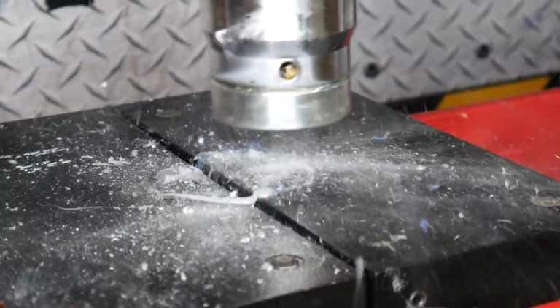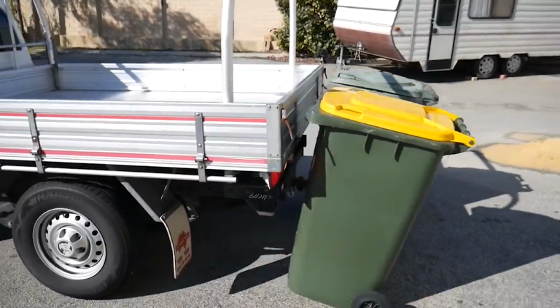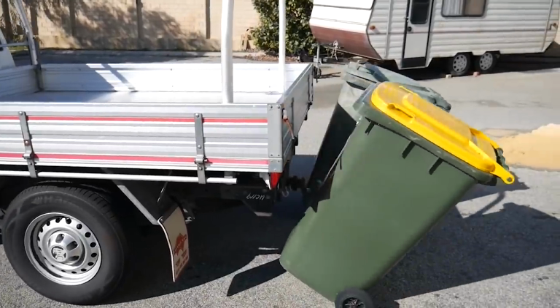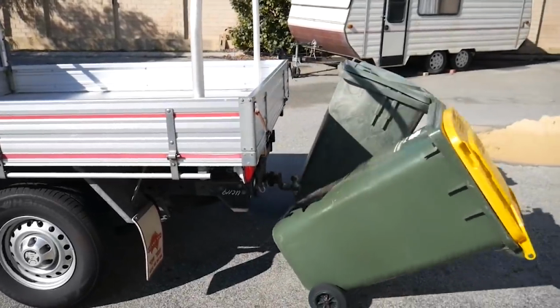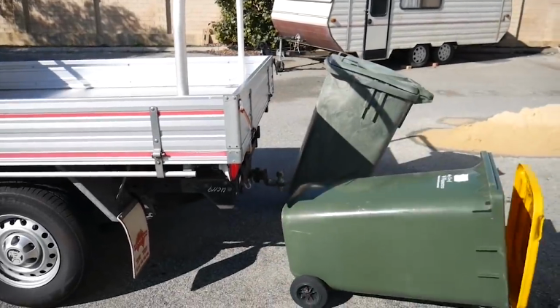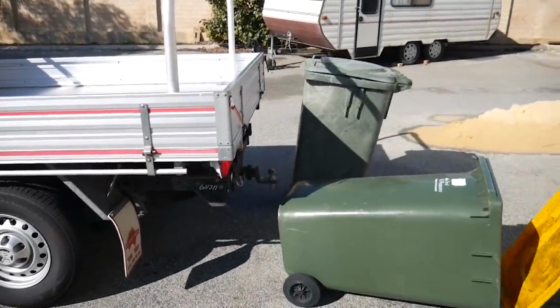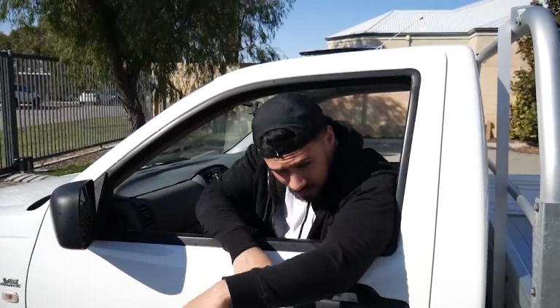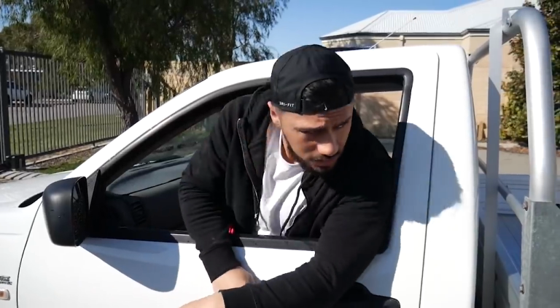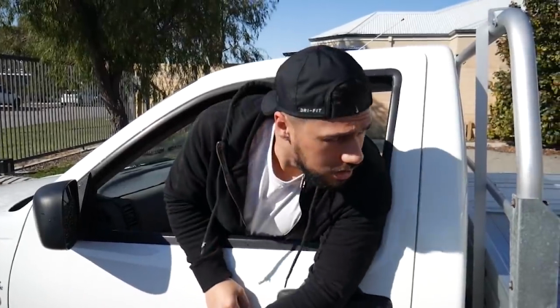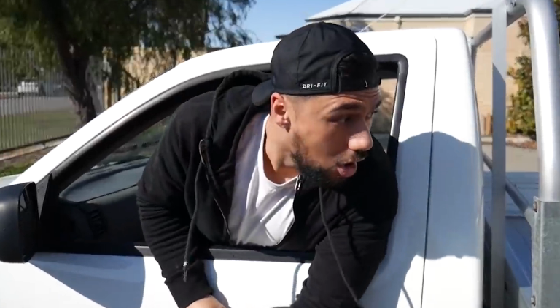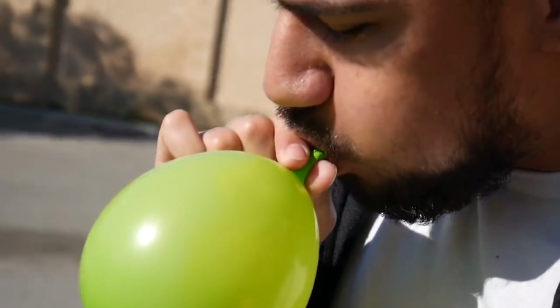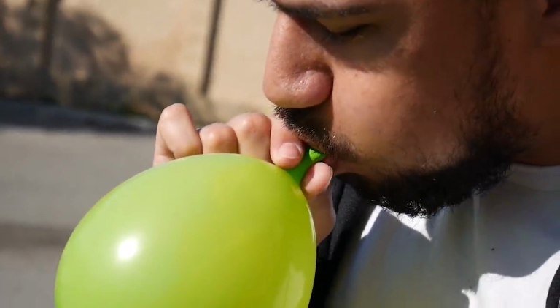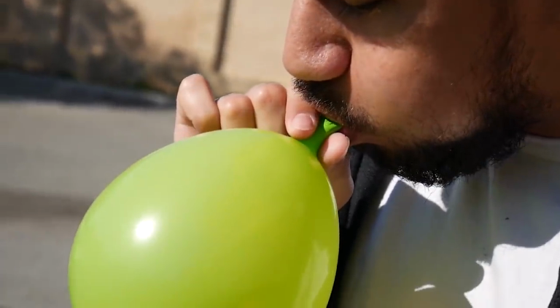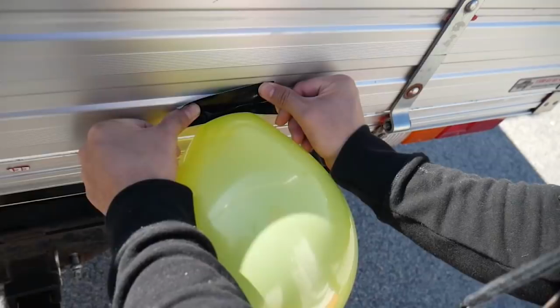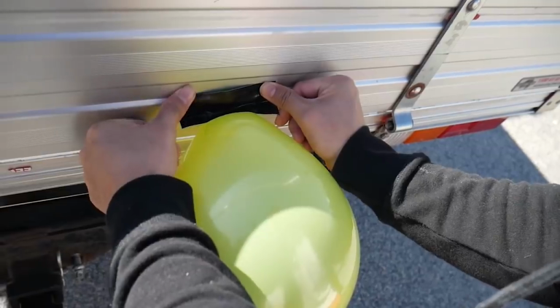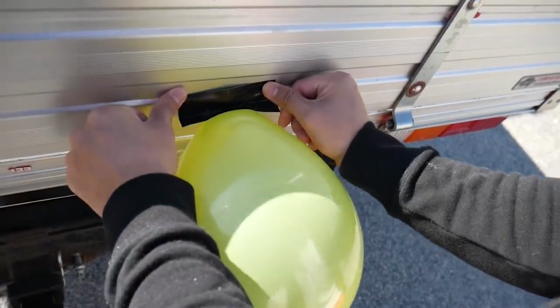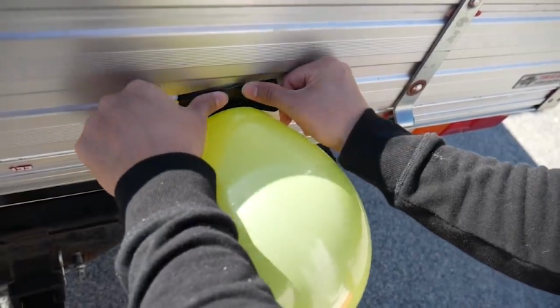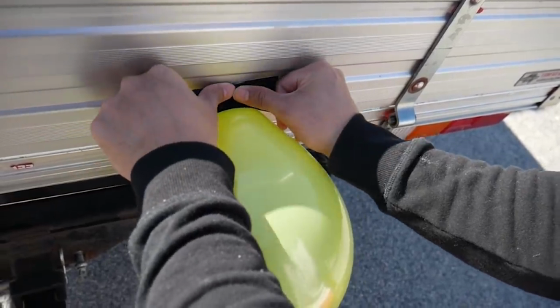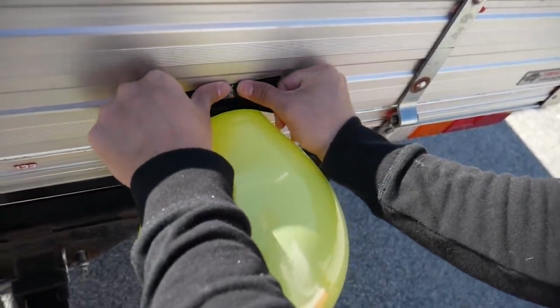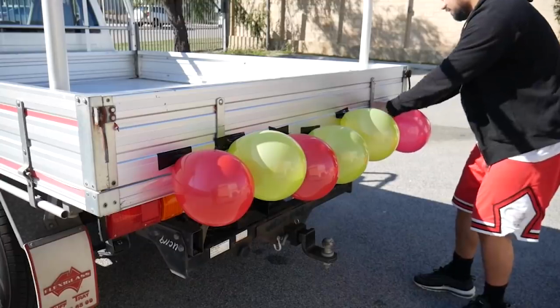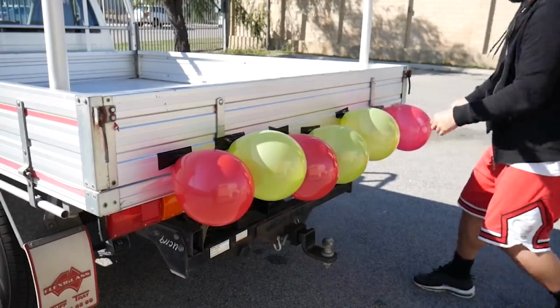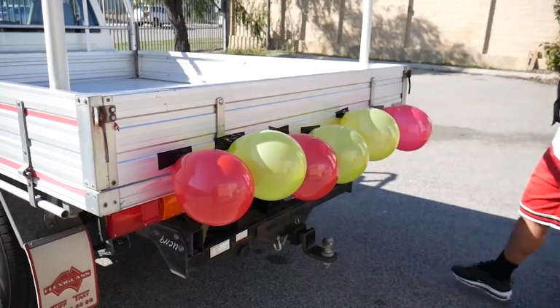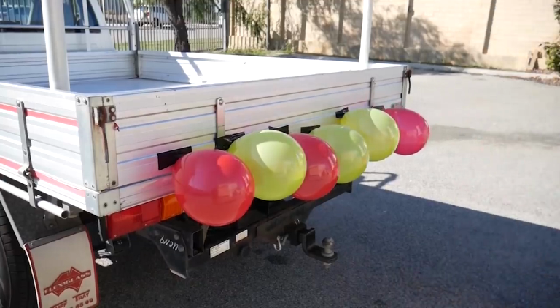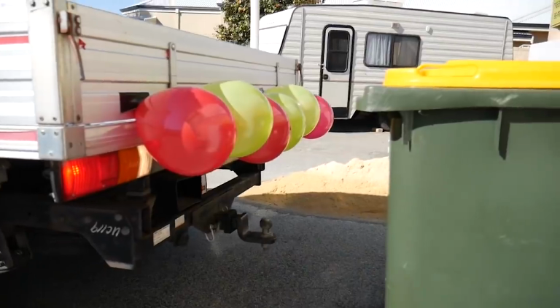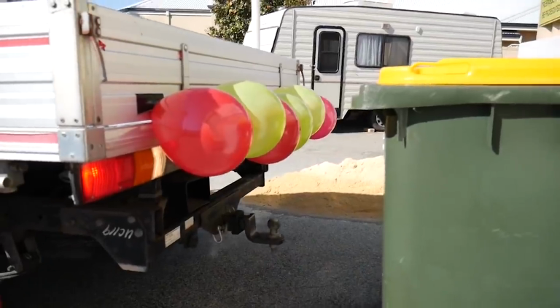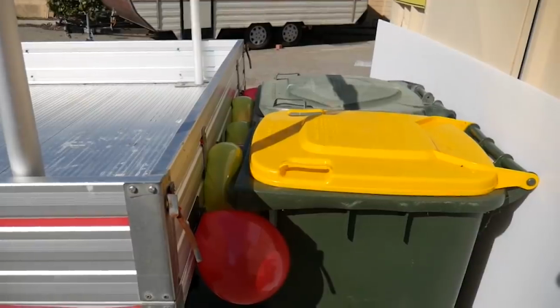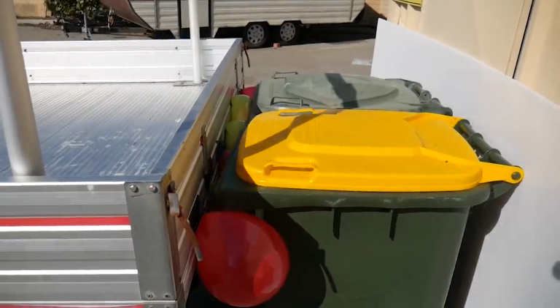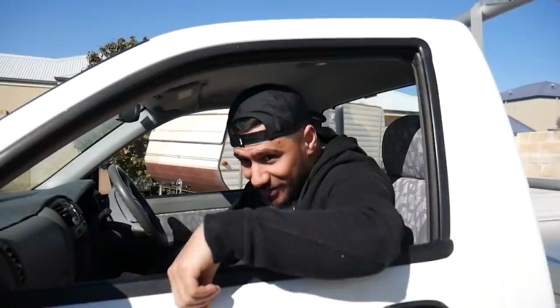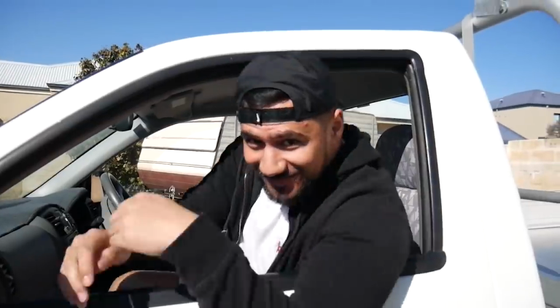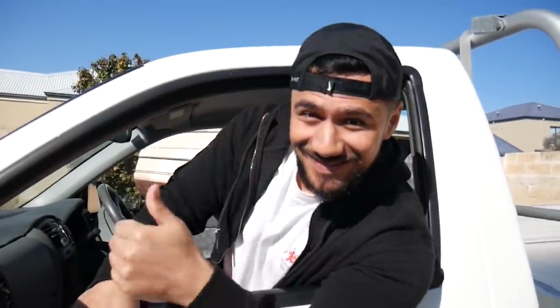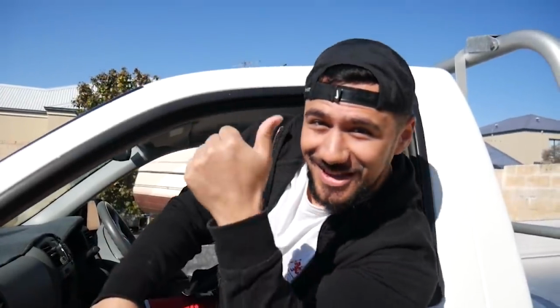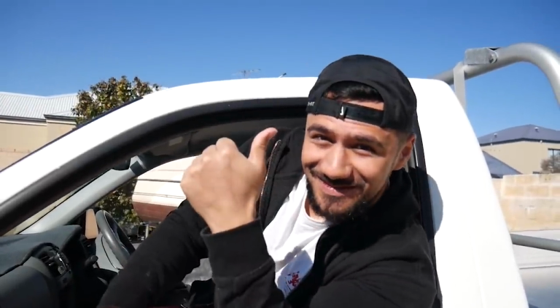If you ever reverse your car and hit something, all you're going to do is blow up some balloons and tape them onto the back of your car. When you hear the balloons pop, you know when to stop.